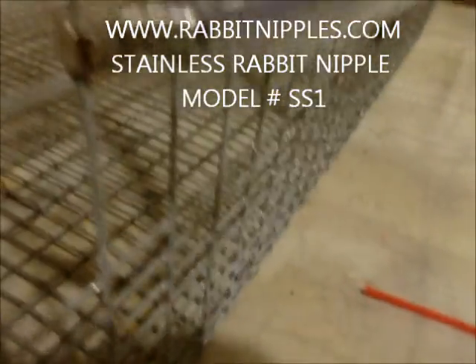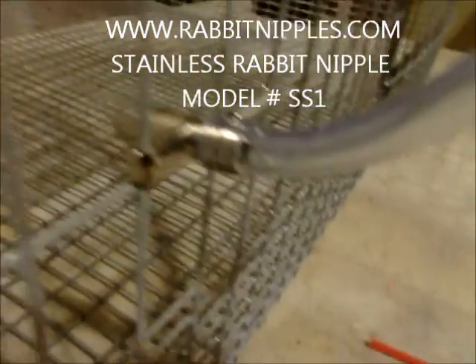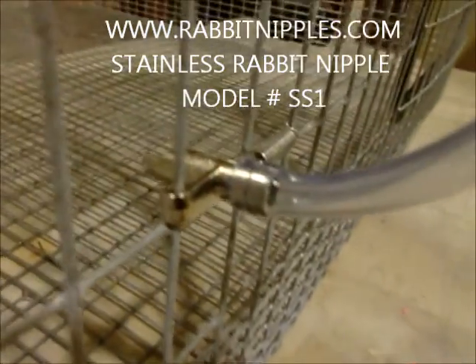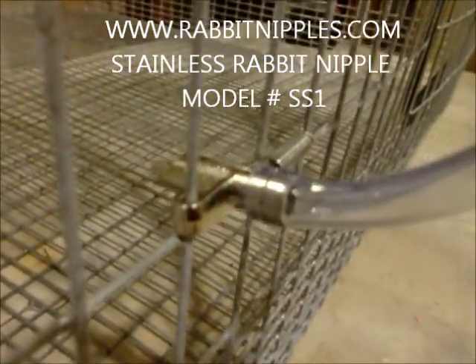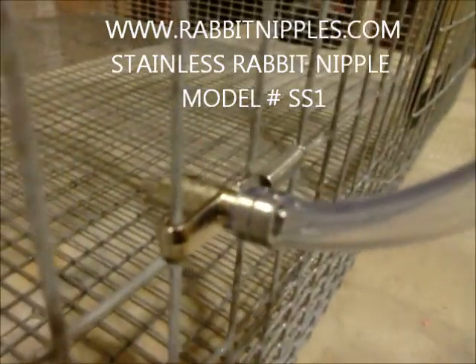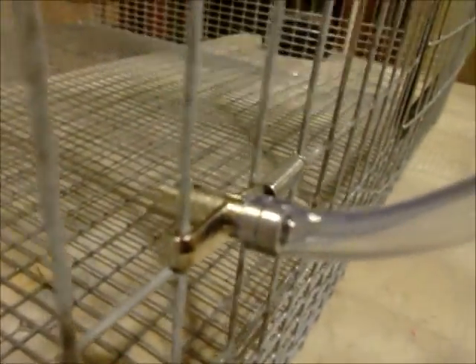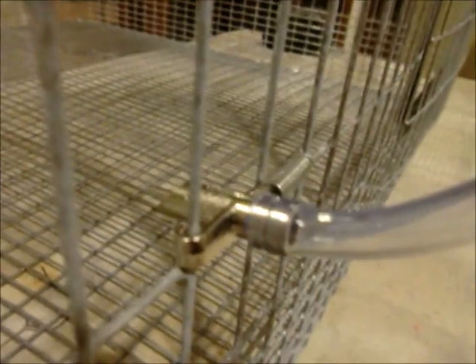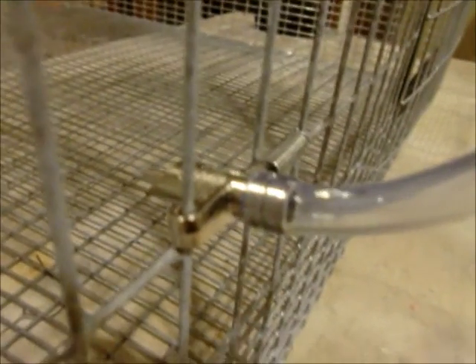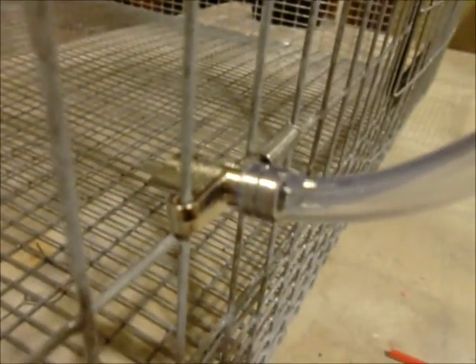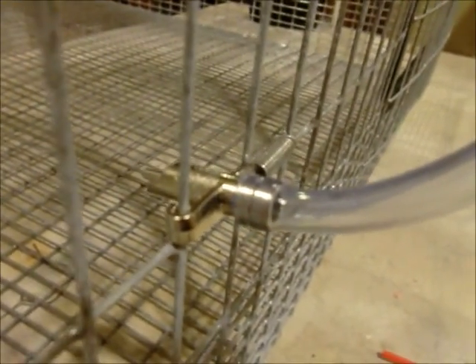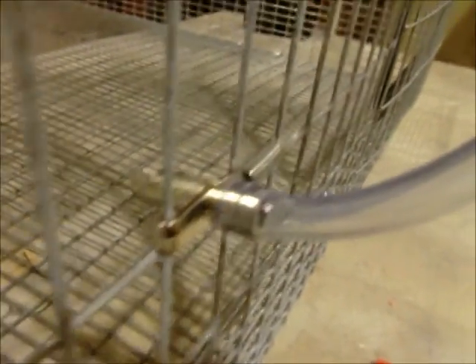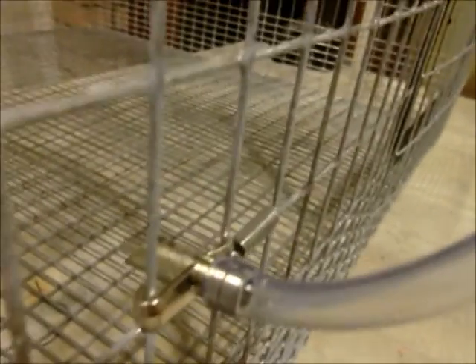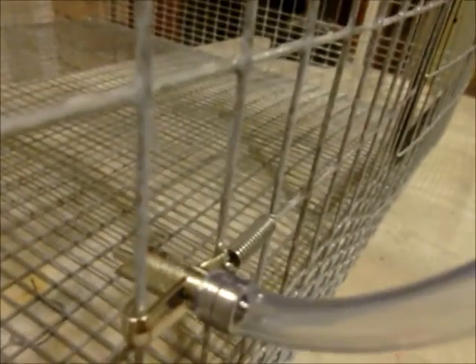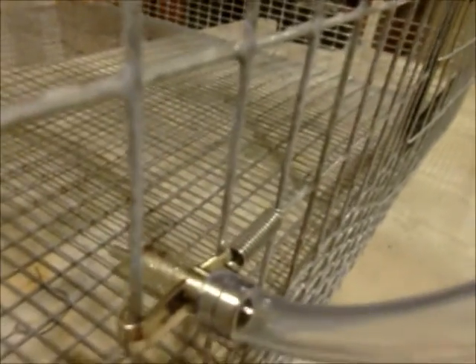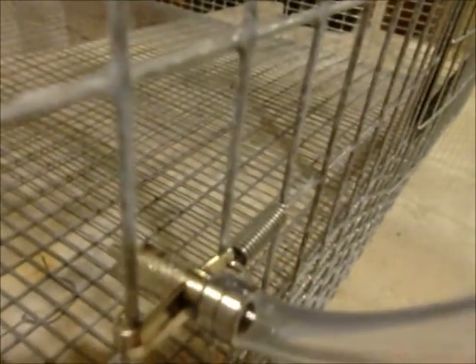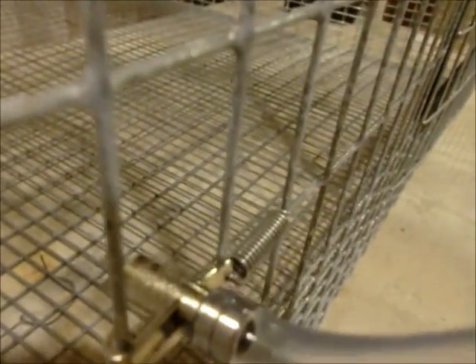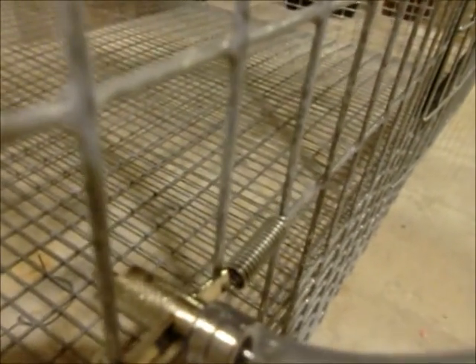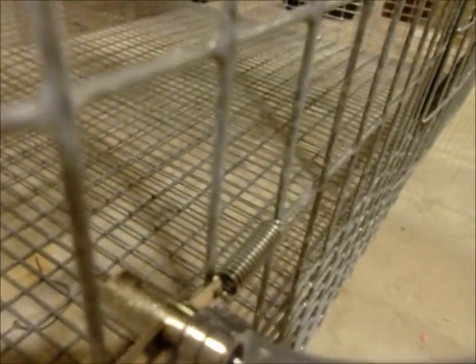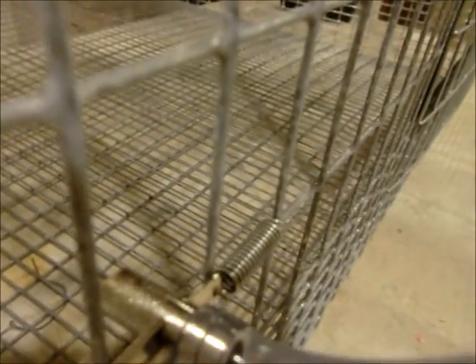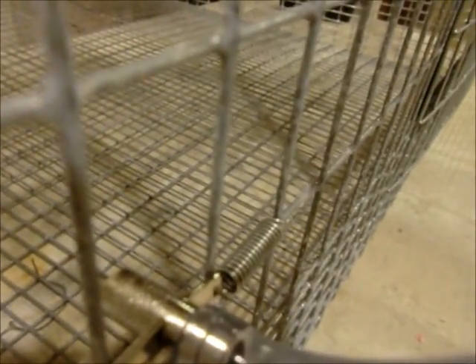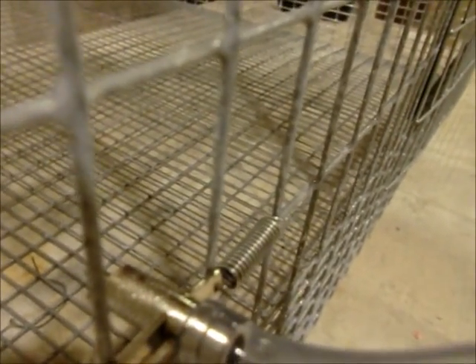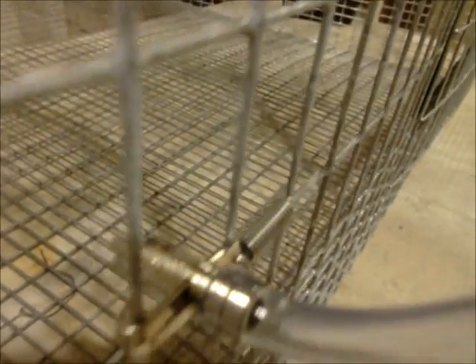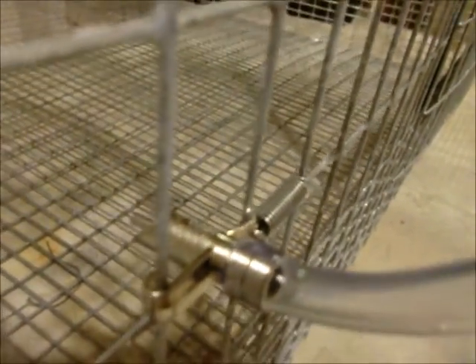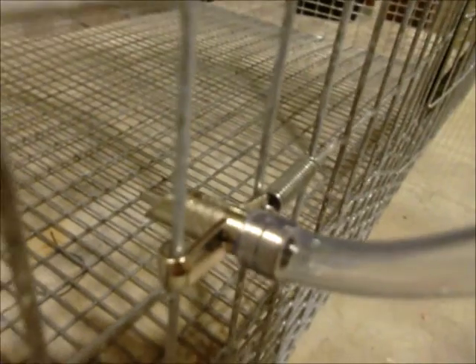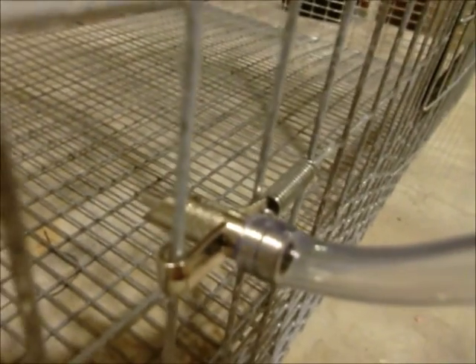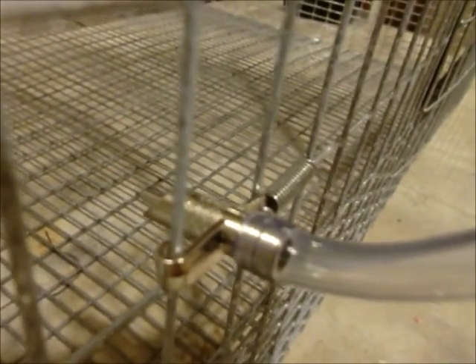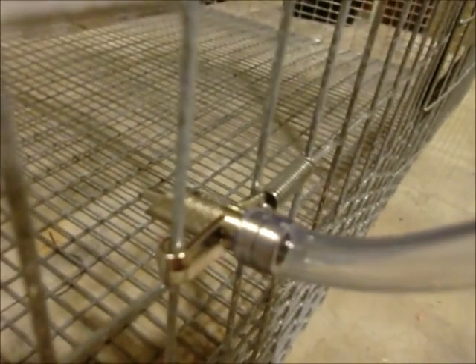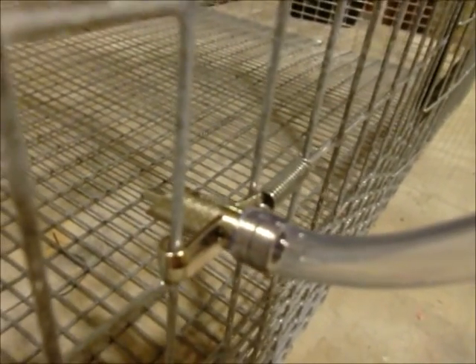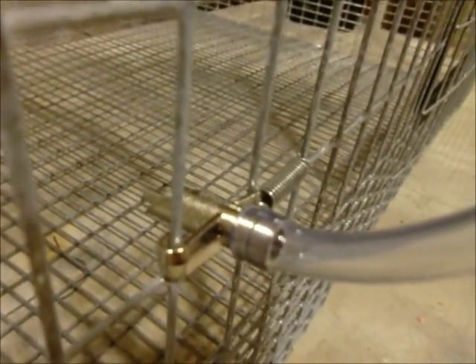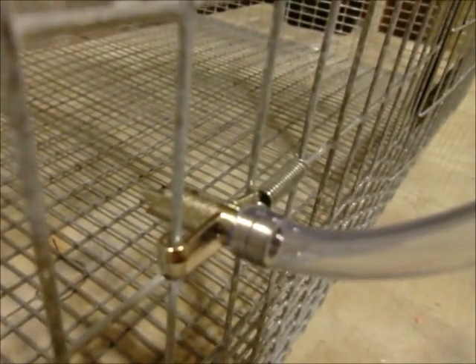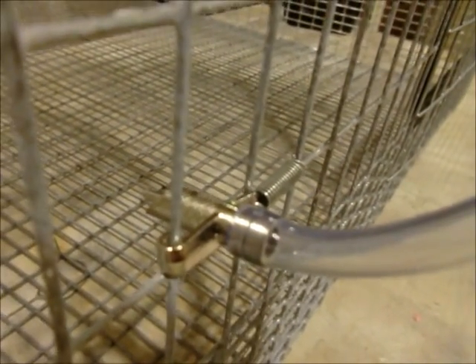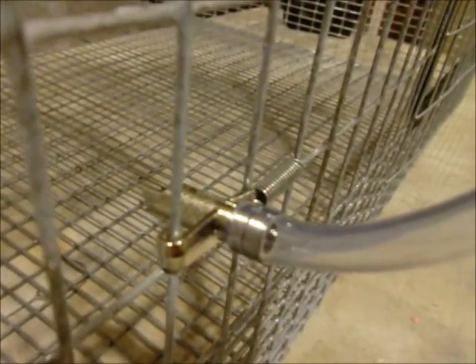Here's one mounted. Use your spring to hook it to one of the wires on that side, then pull it over and hook it around this wire.